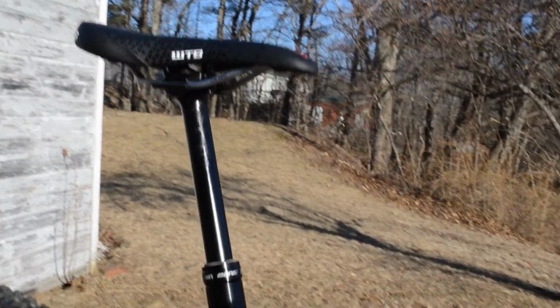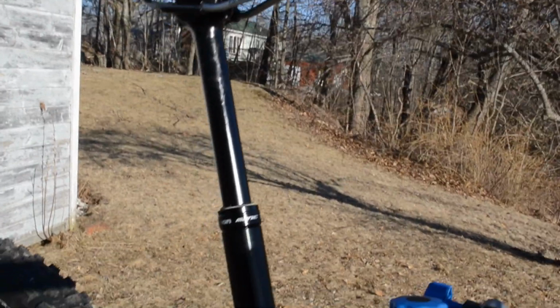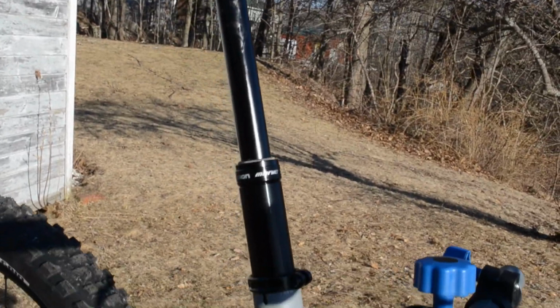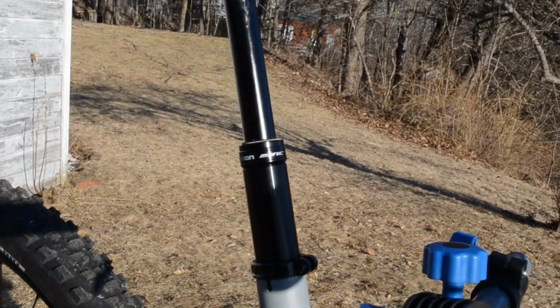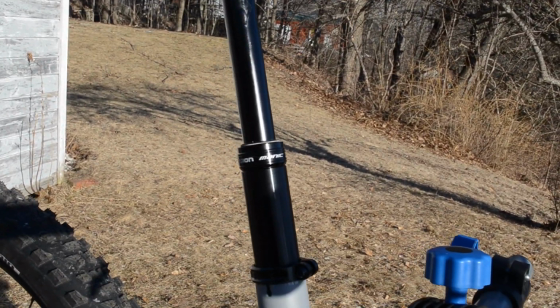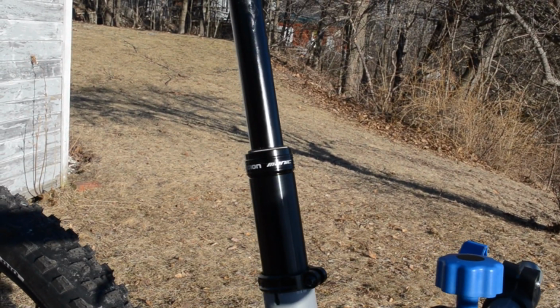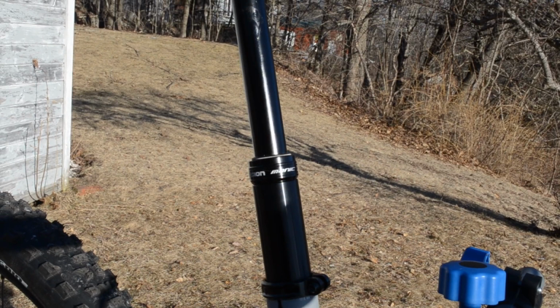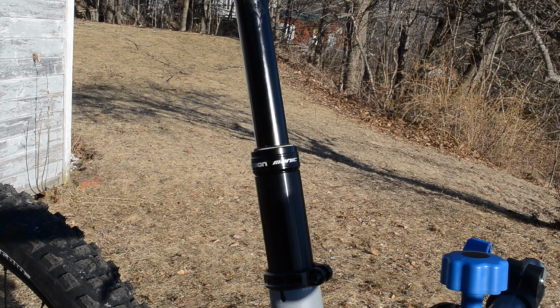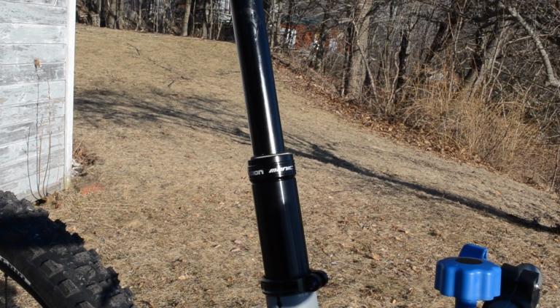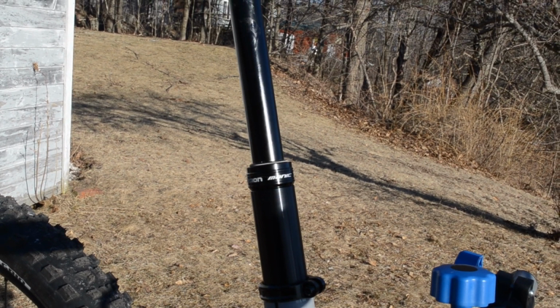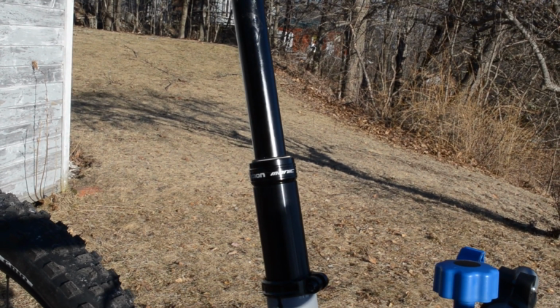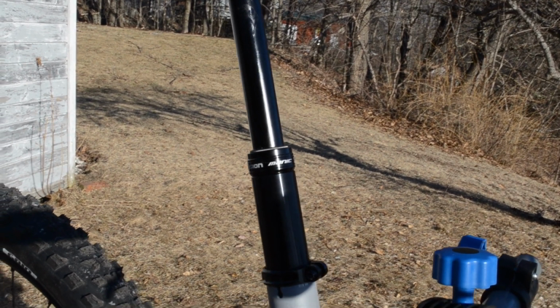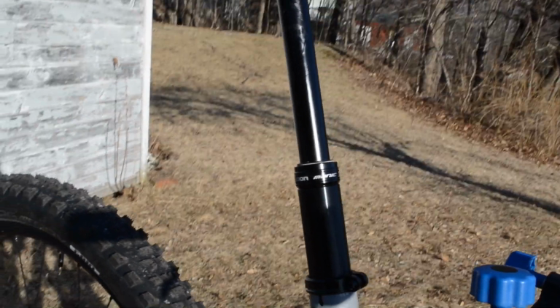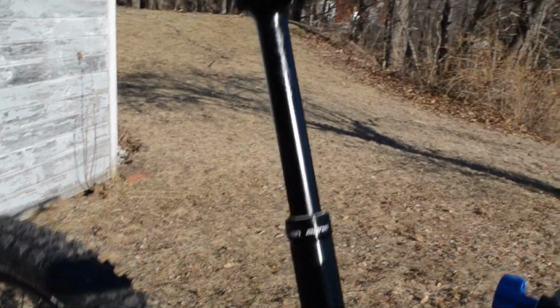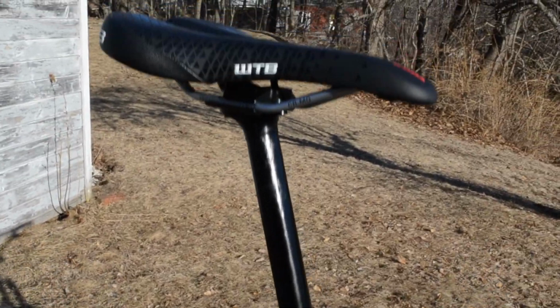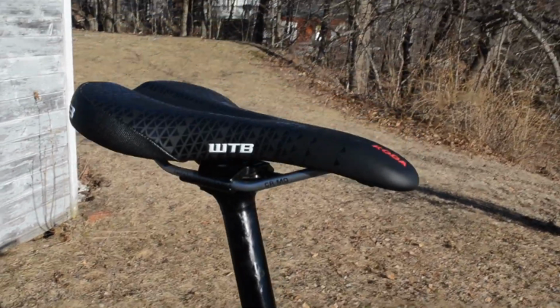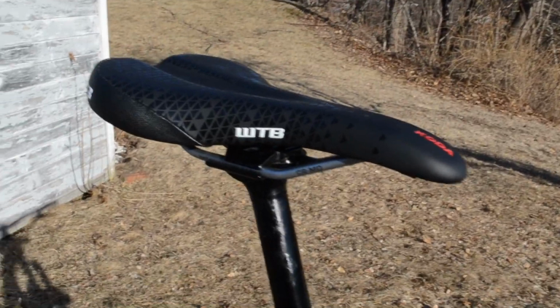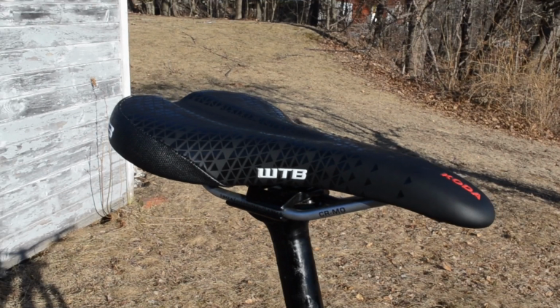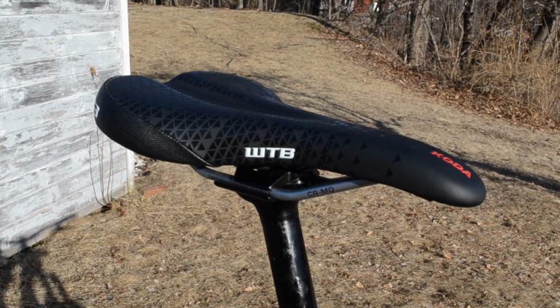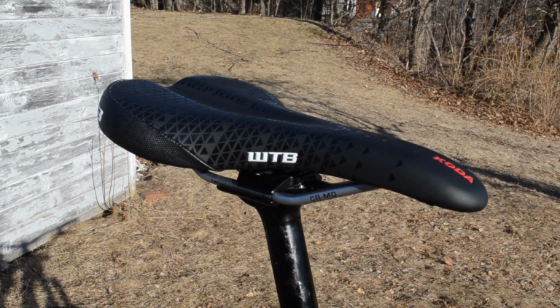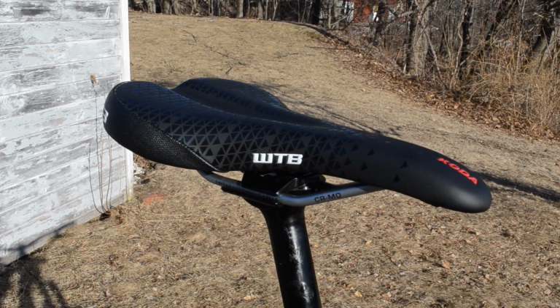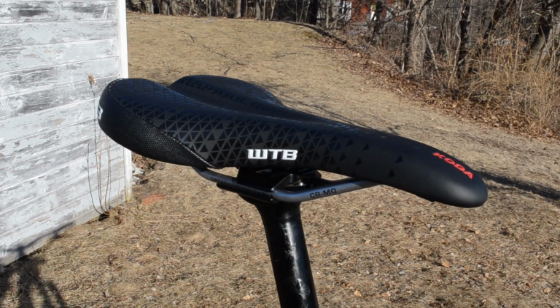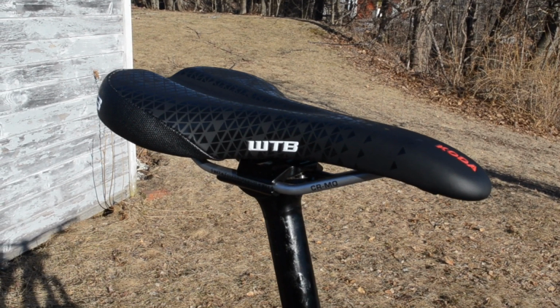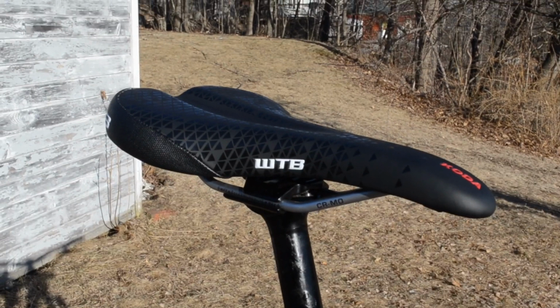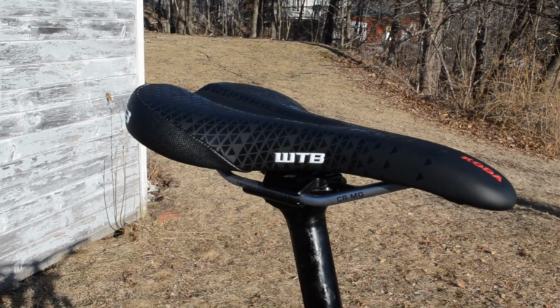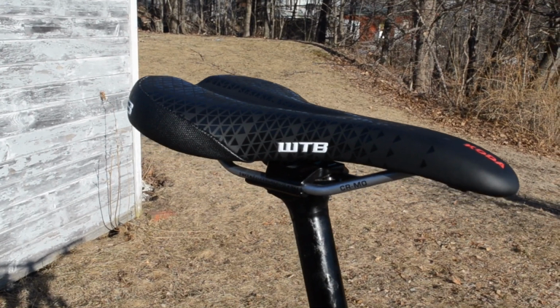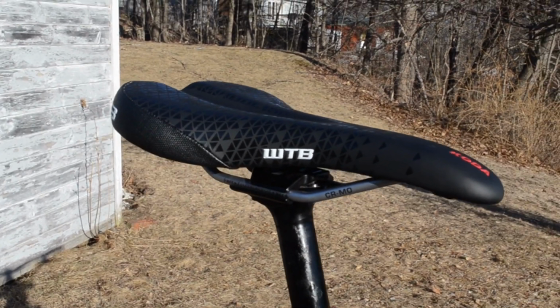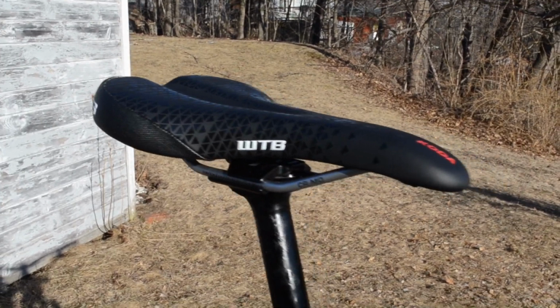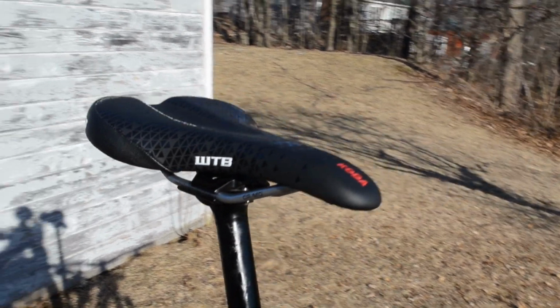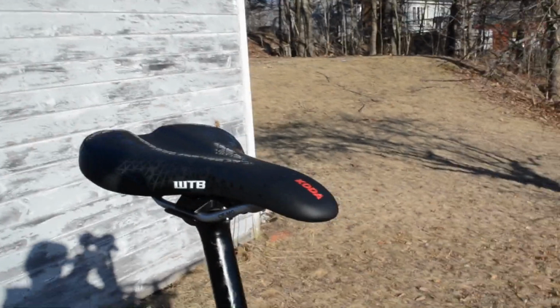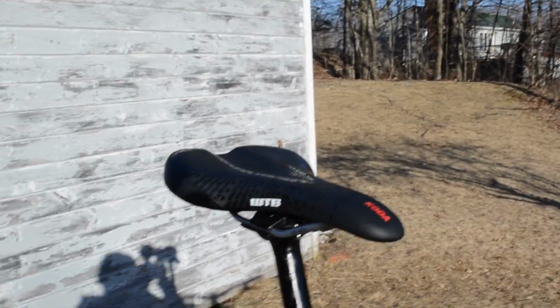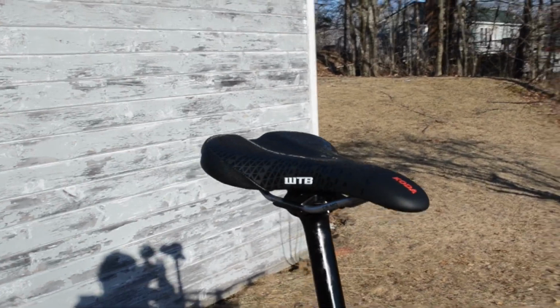It has a Fusion Manic dropper post. I did upgrade the saddle to a WTB Coda — it's a little wider but a nice, small, thin saddle.